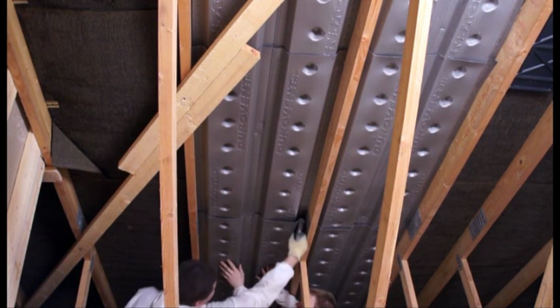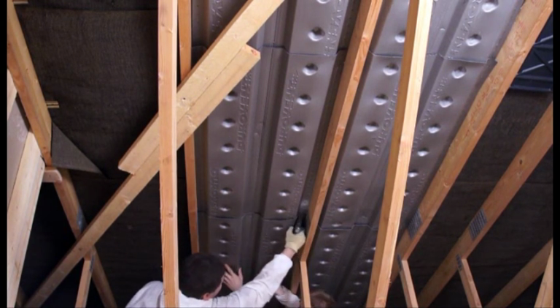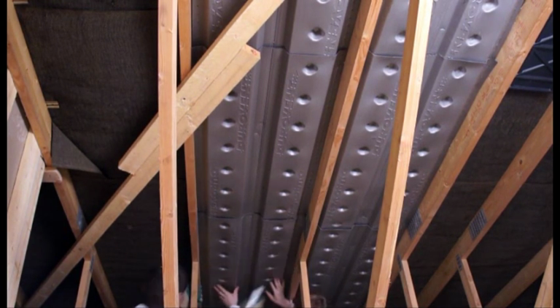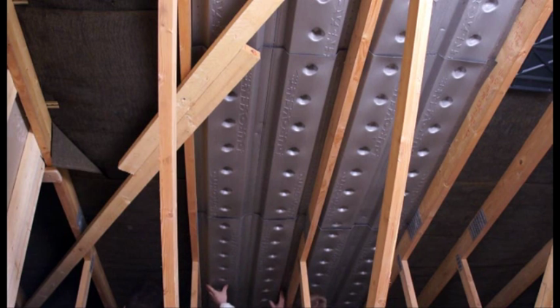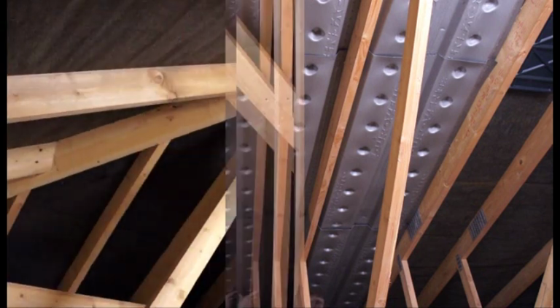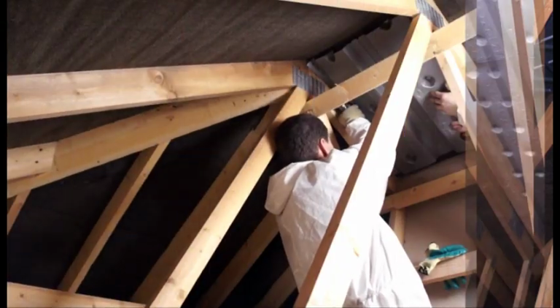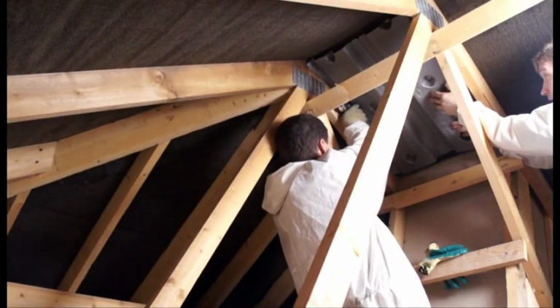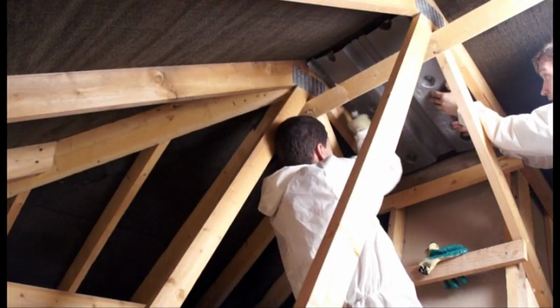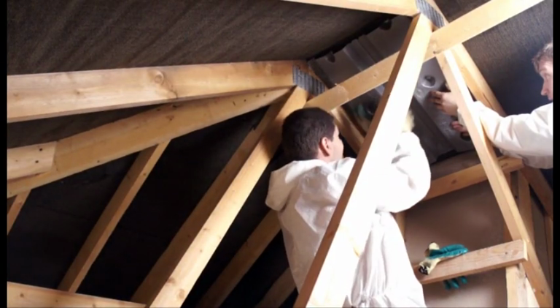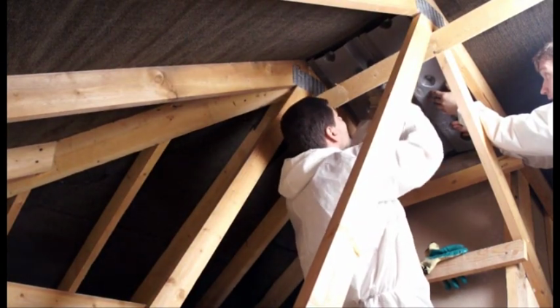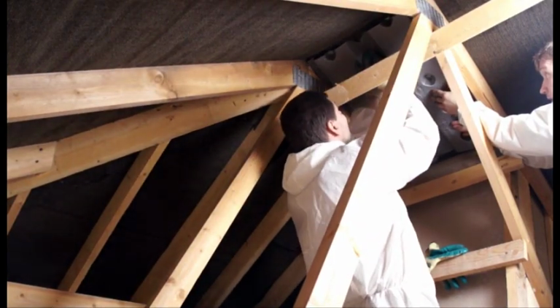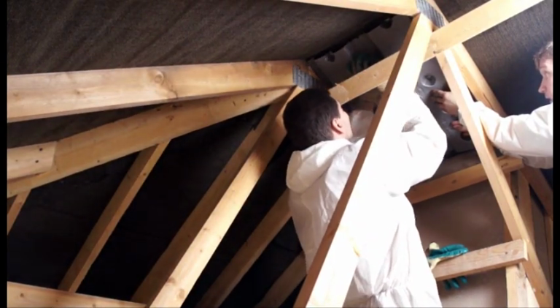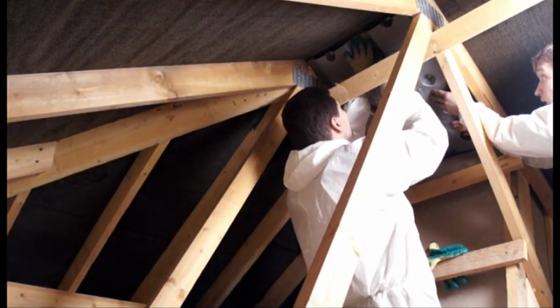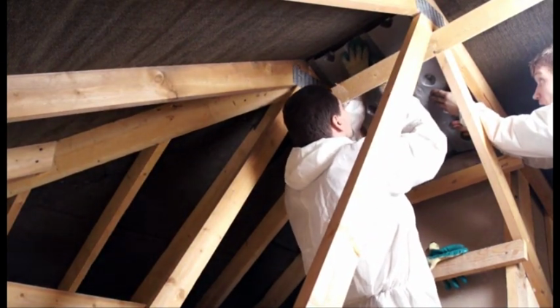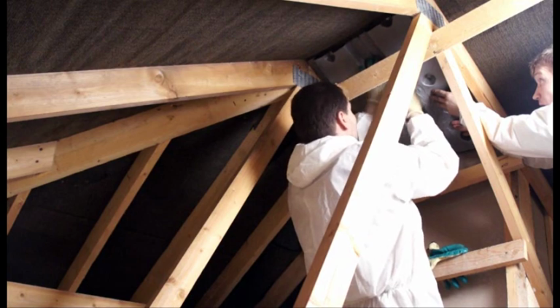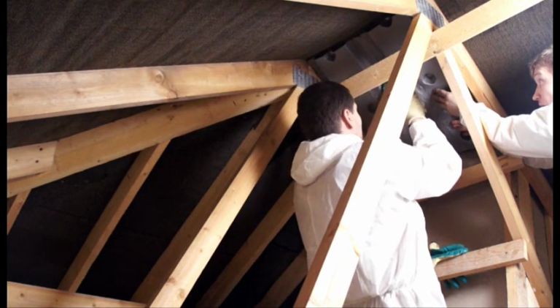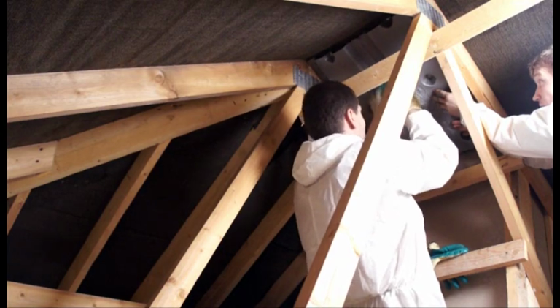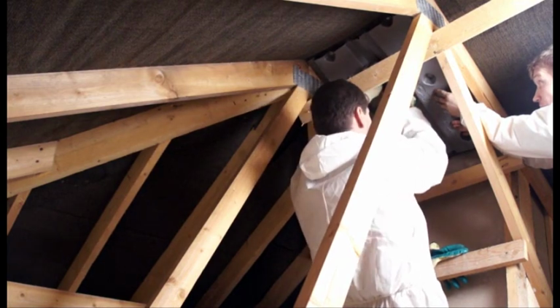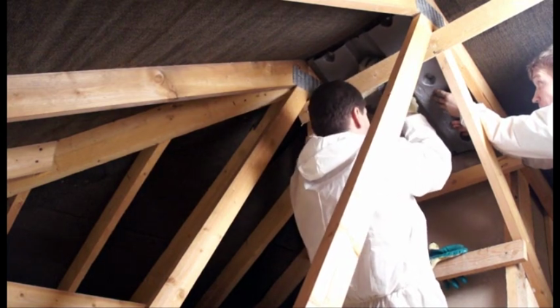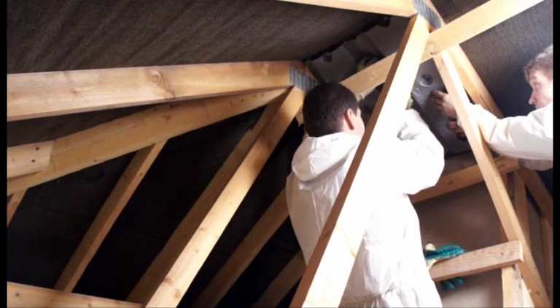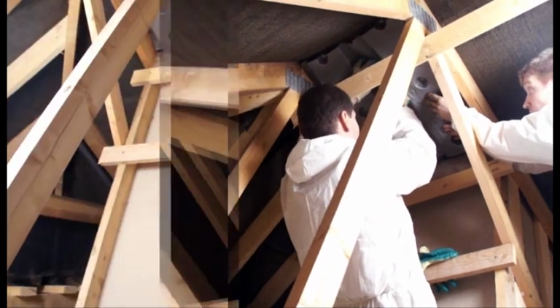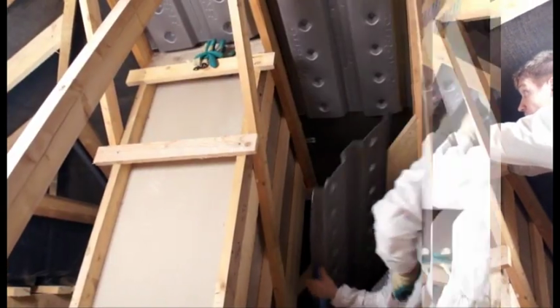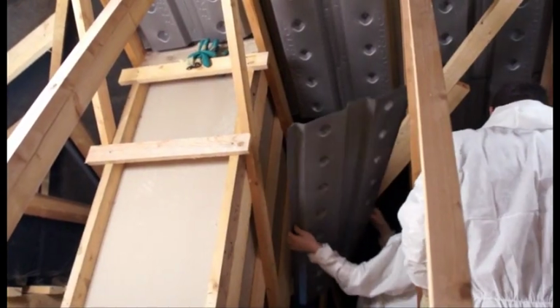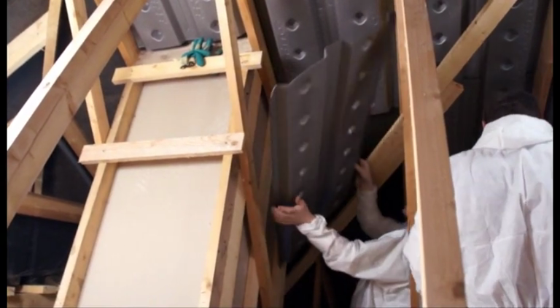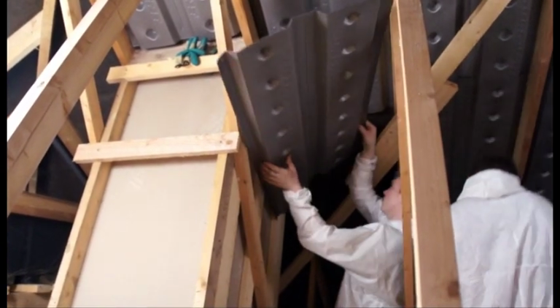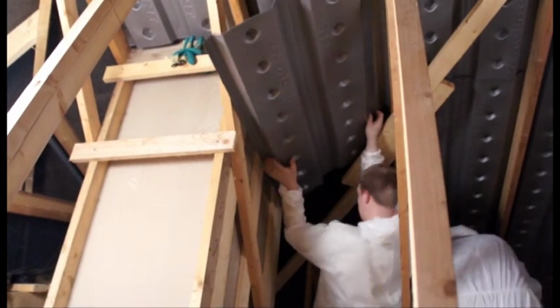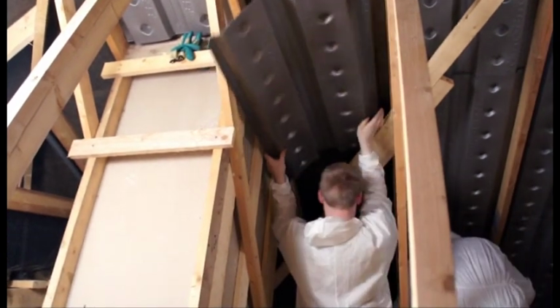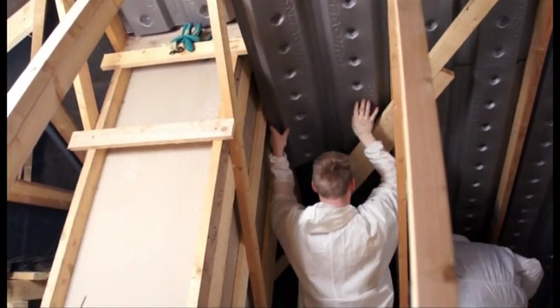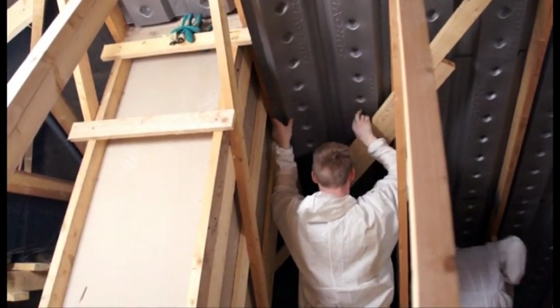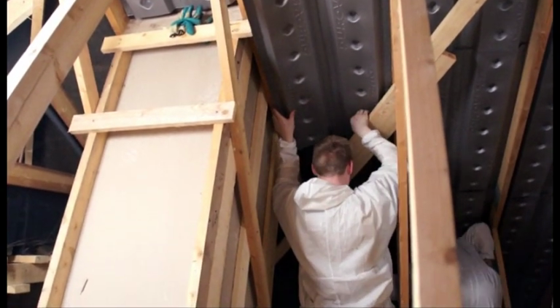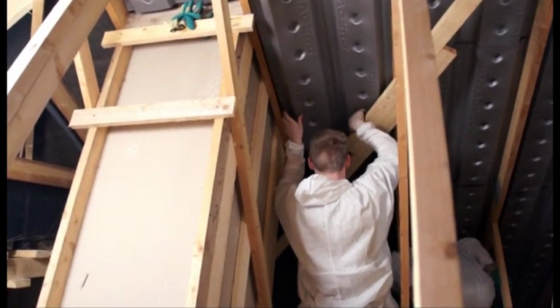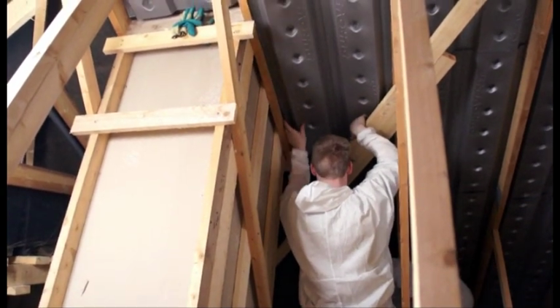This spacer system has two advantages. Firstly, it means that this roof will be fully ventilated and will never suffer from wet rot, dry rot, or any condensation build up. The second is that this spacer acts like a roof within a roof.